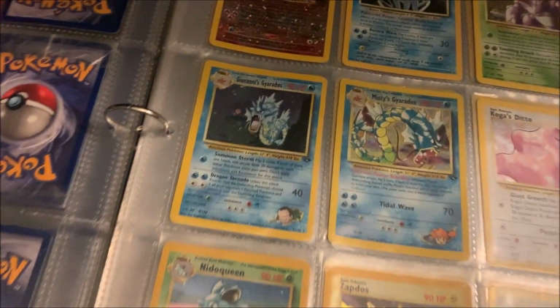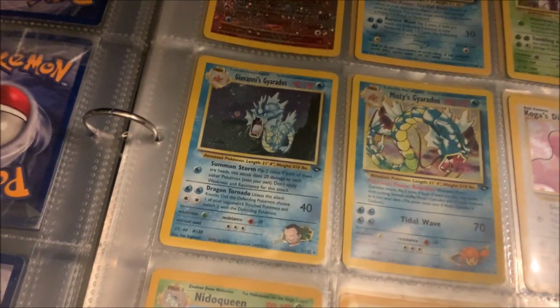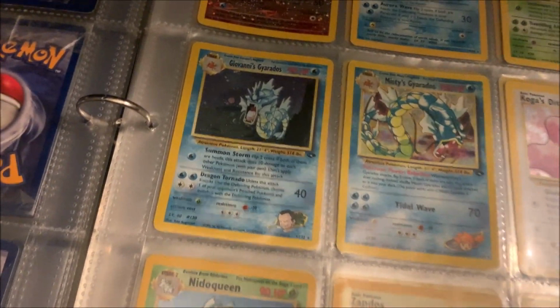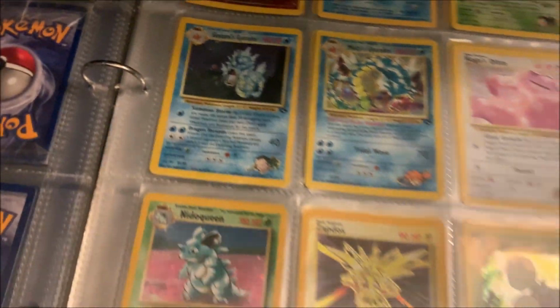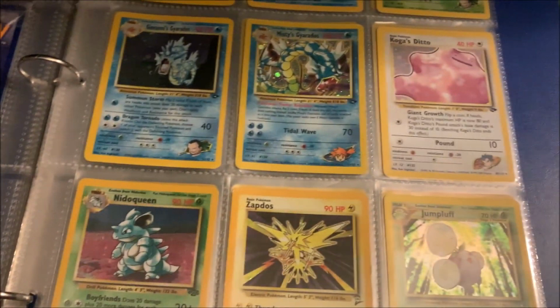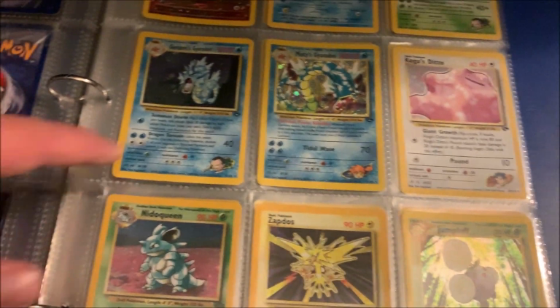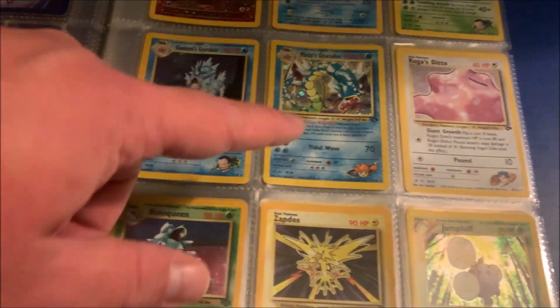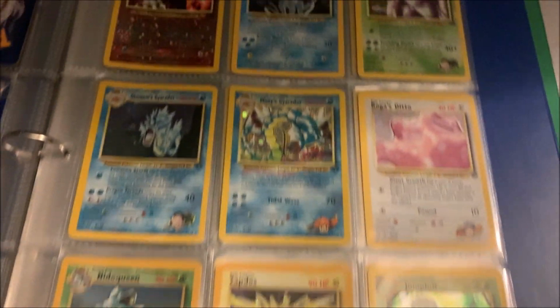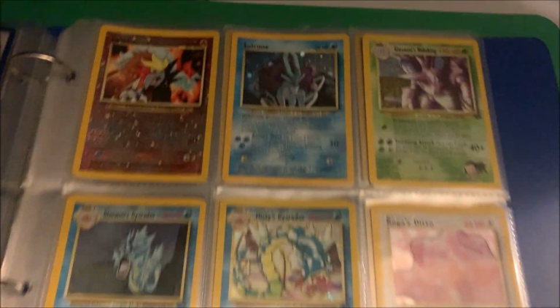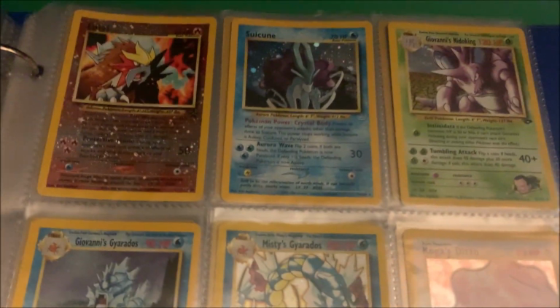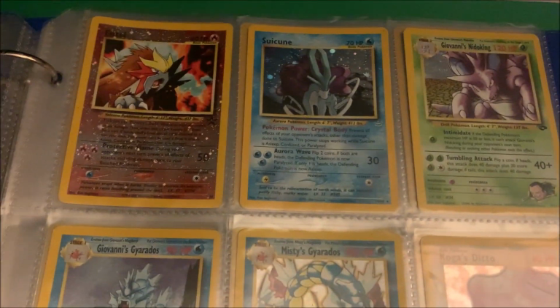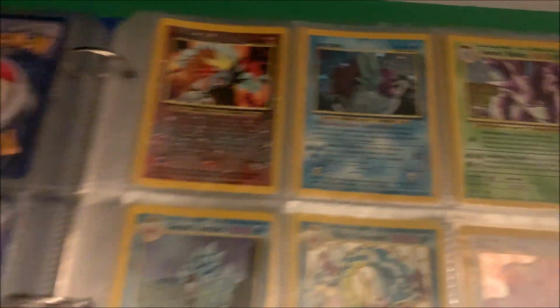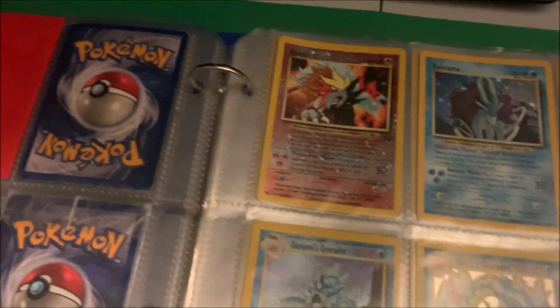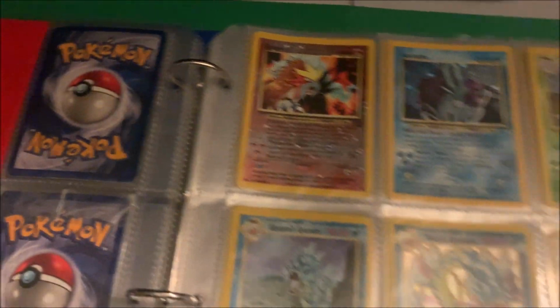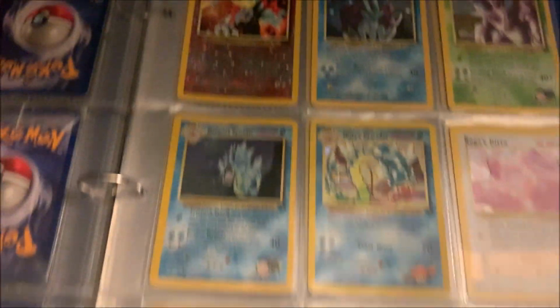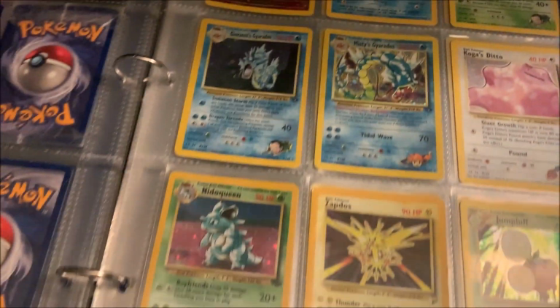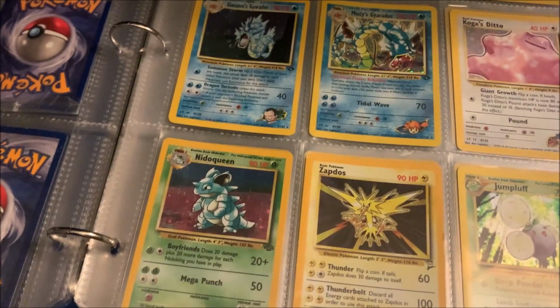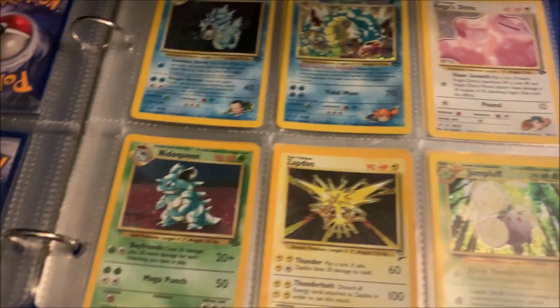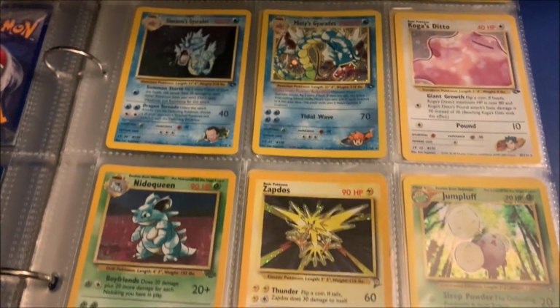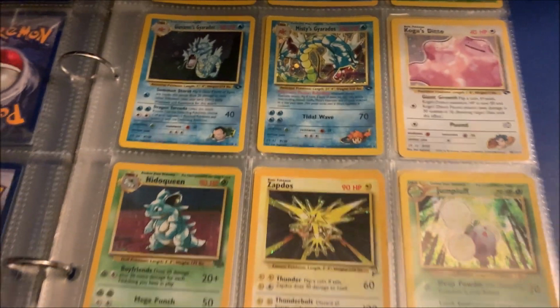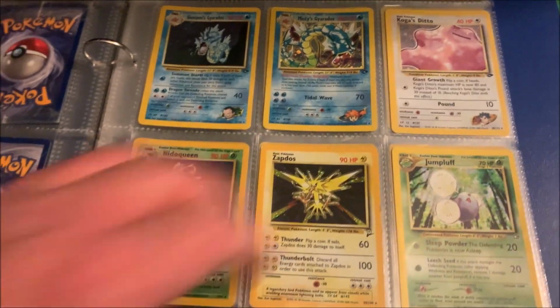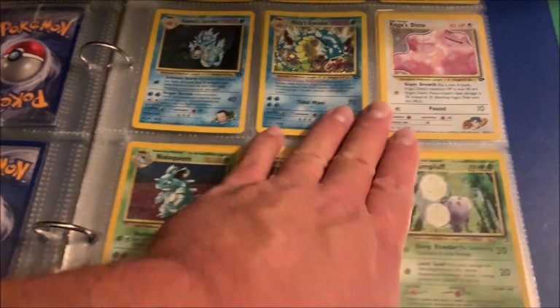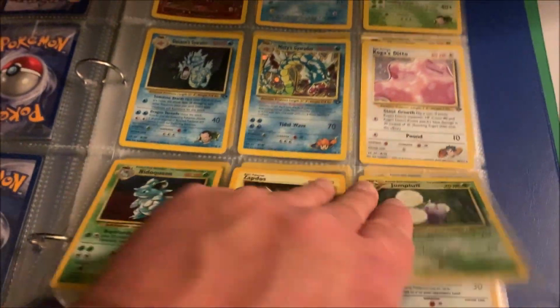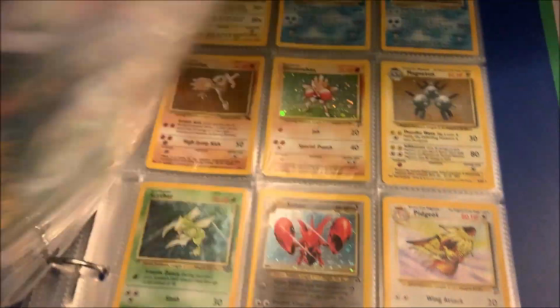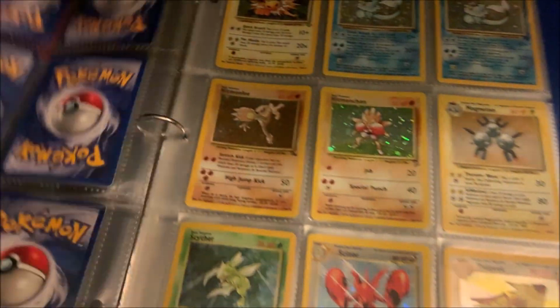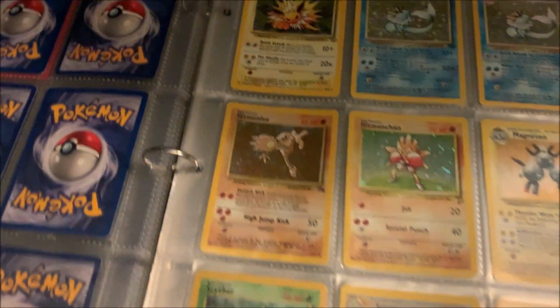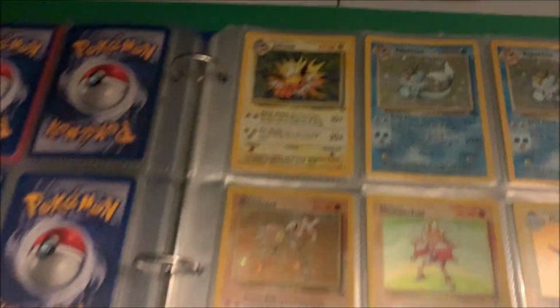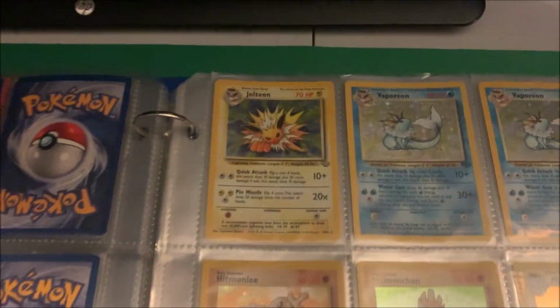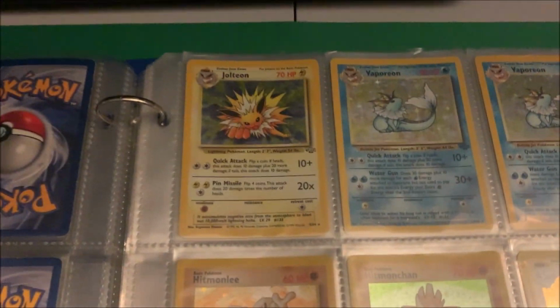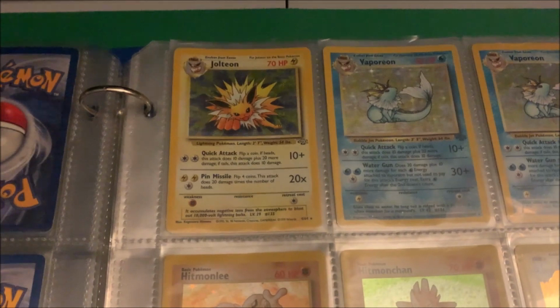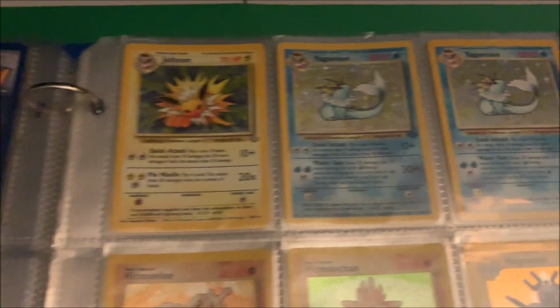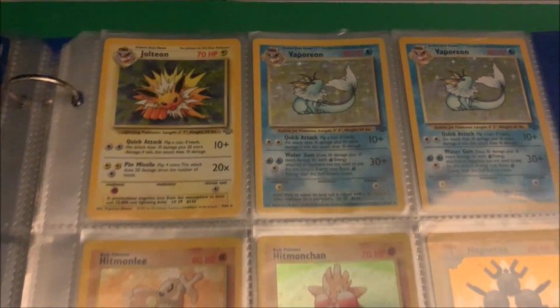Getting into the trainer cards — Giovanni and Misty are there. Some old school goodness in here.